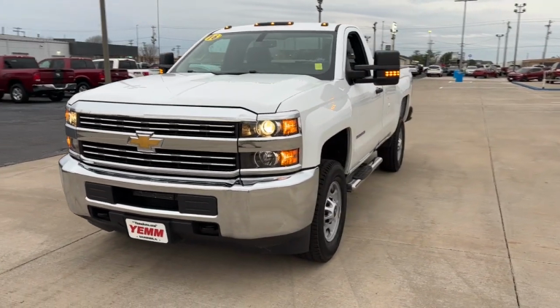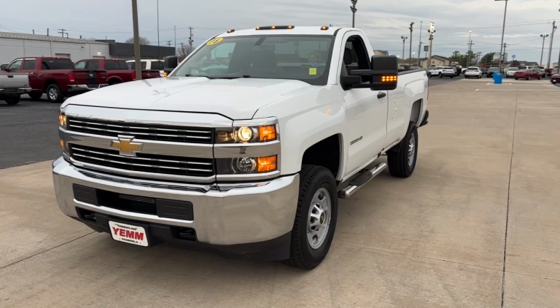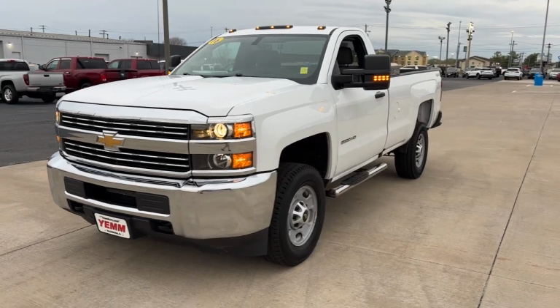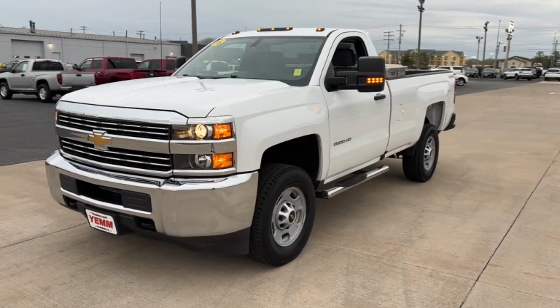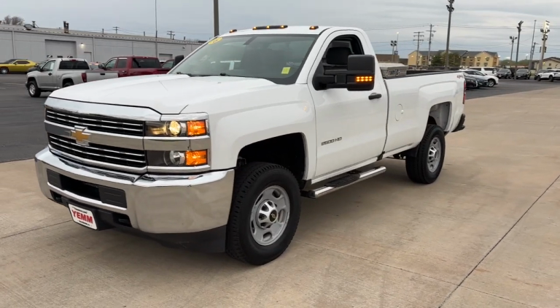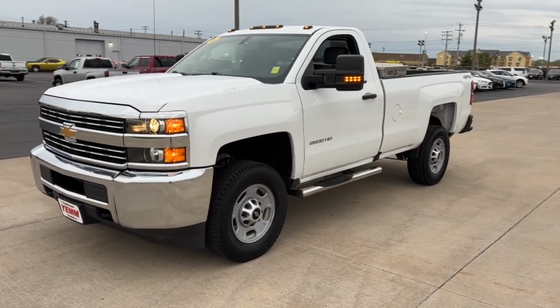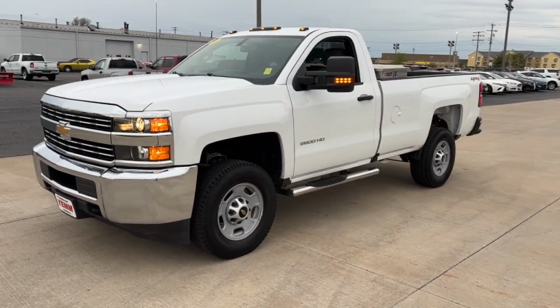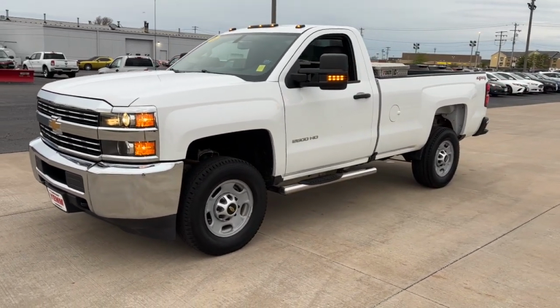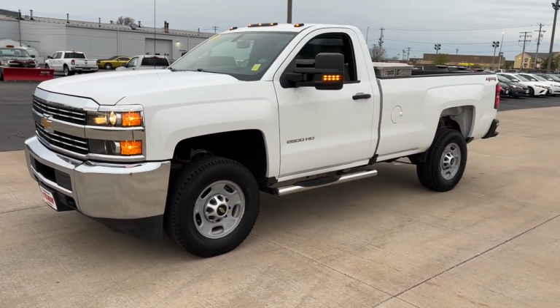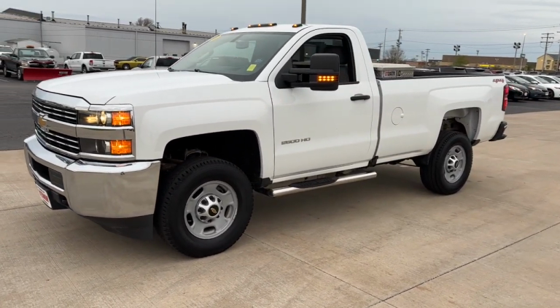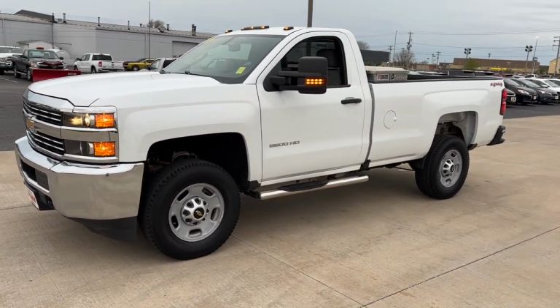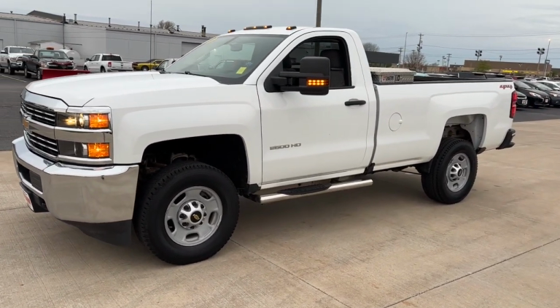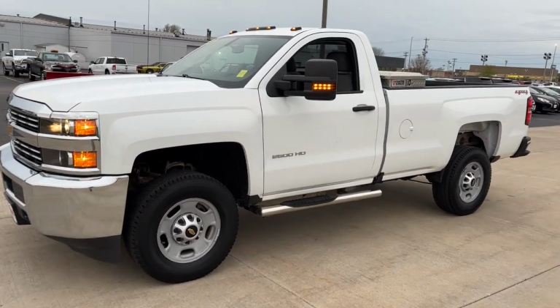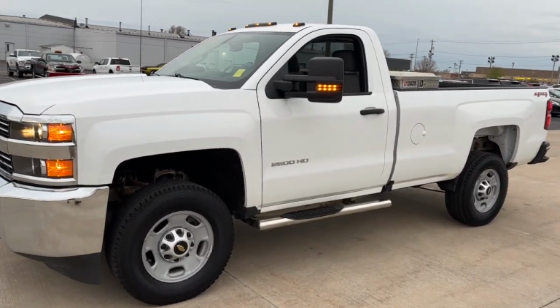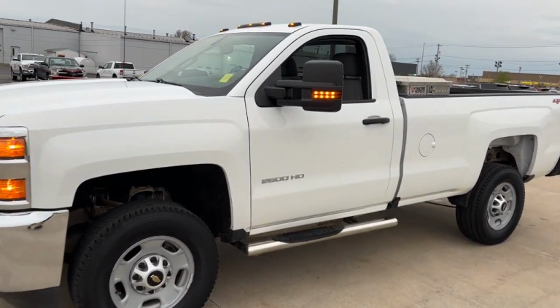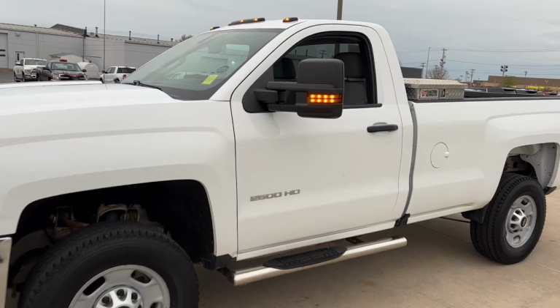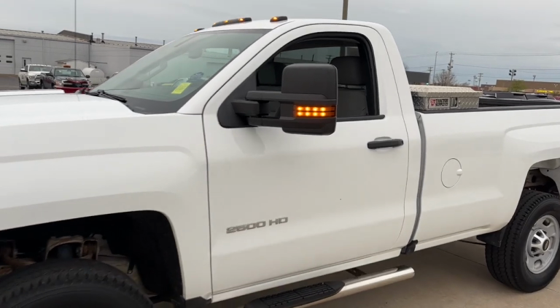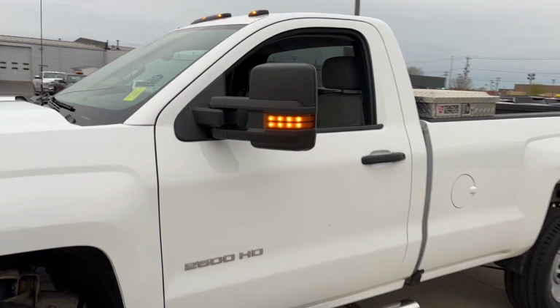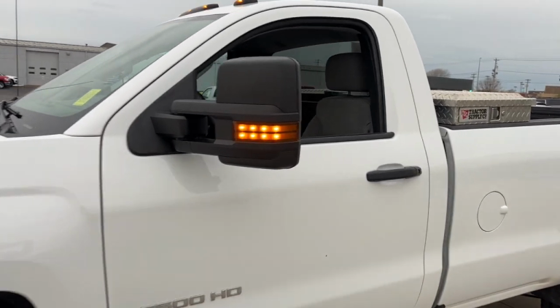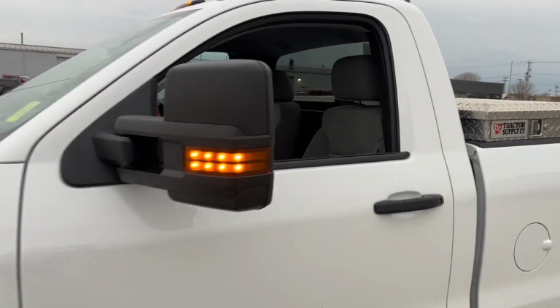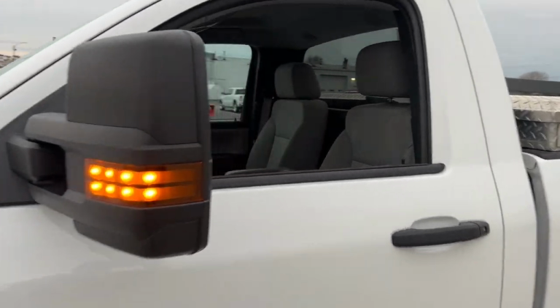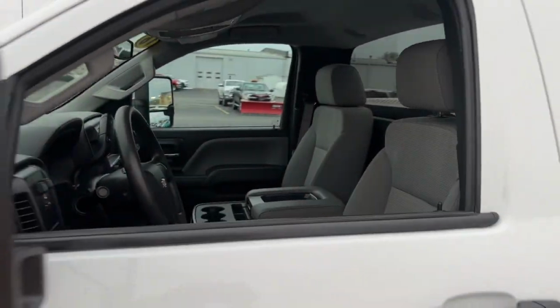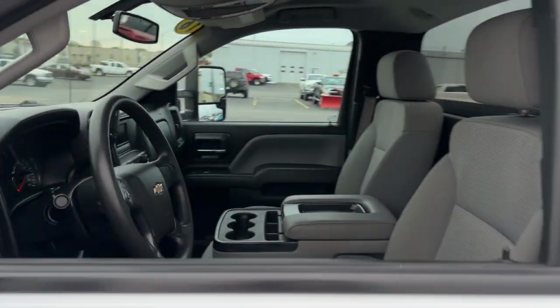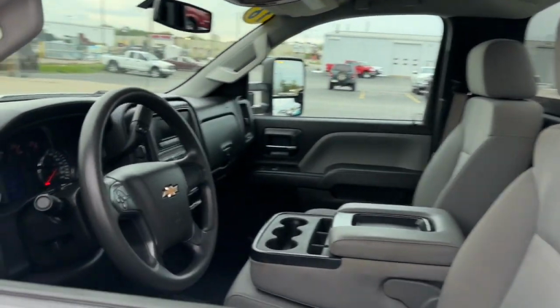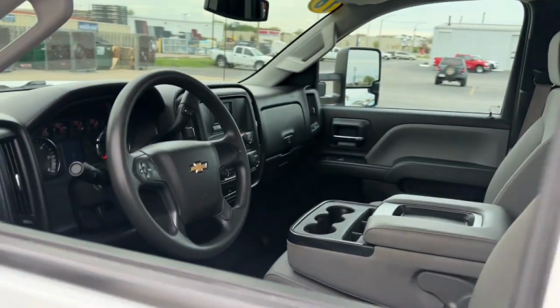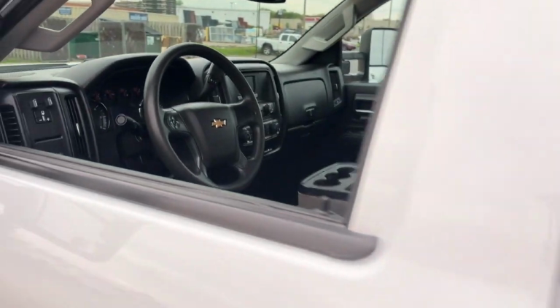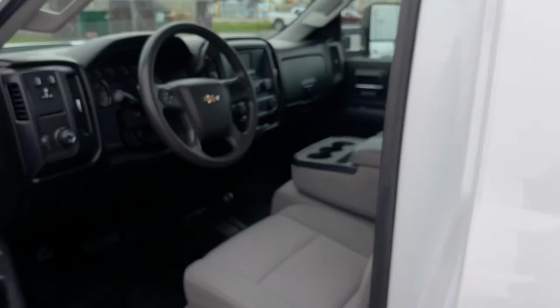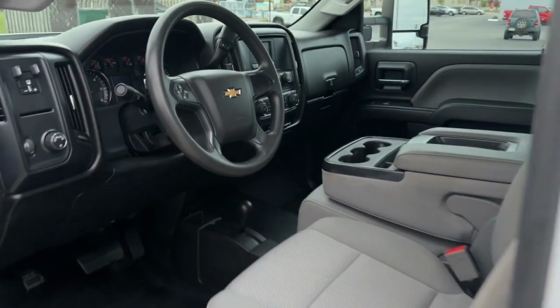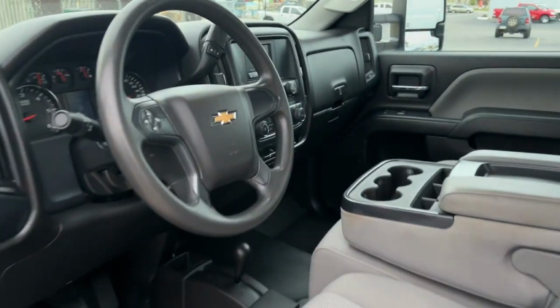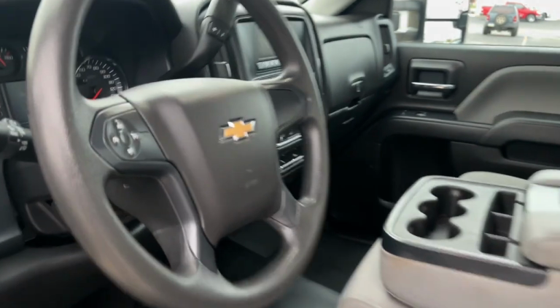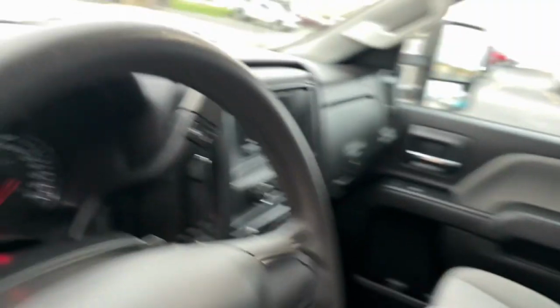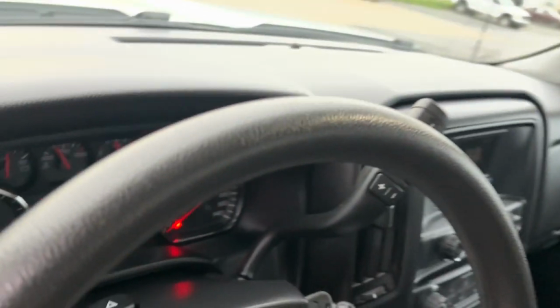The all-new Silverado delivers smart technology, advanced safety features, improvements in bed and cargo design, and a refined level of comfort. These are just some of the great options this vehicle comes with.